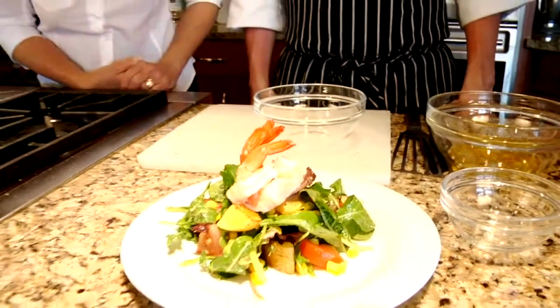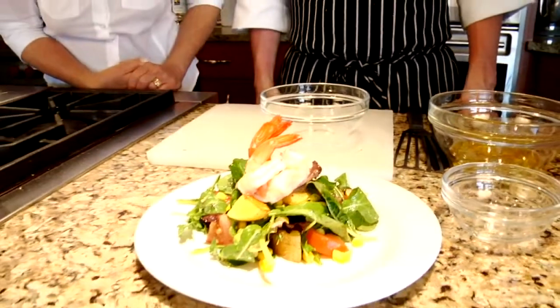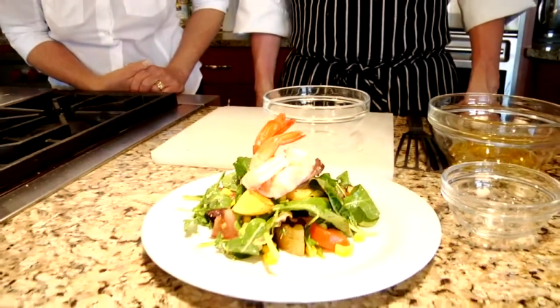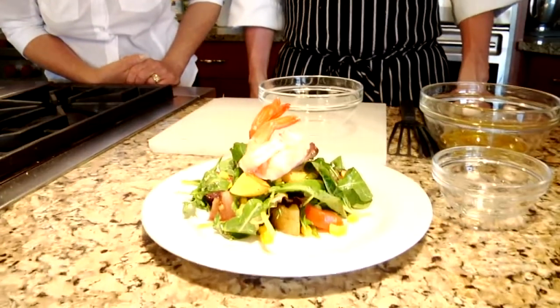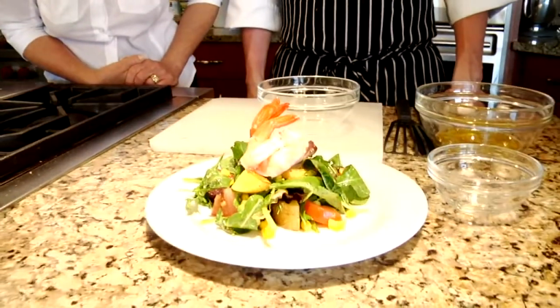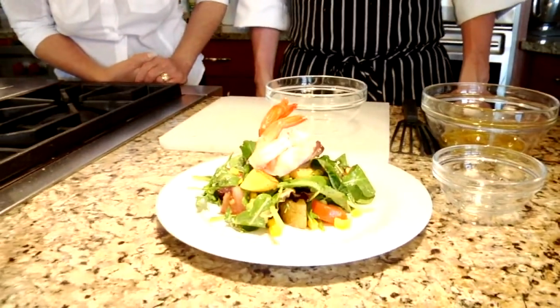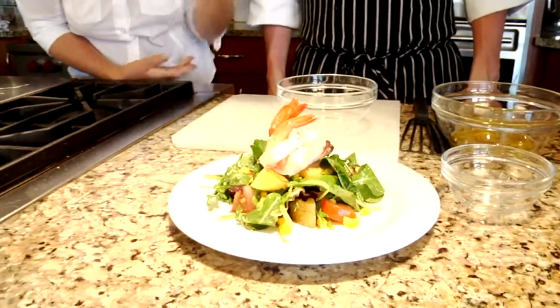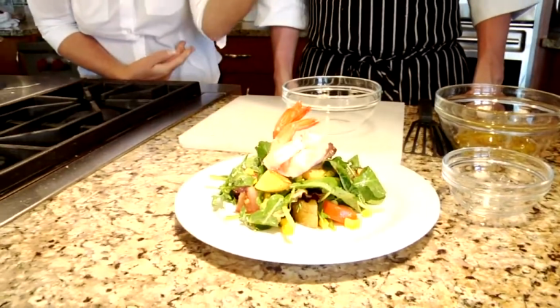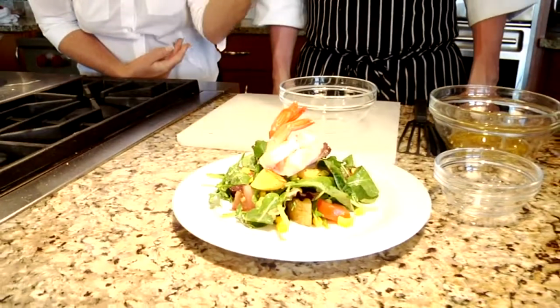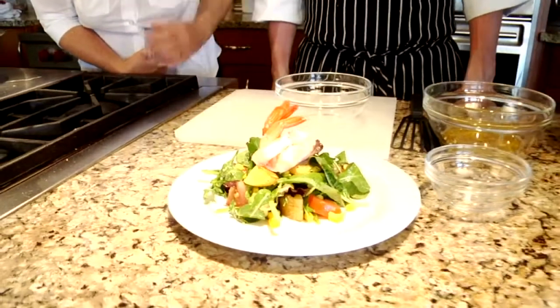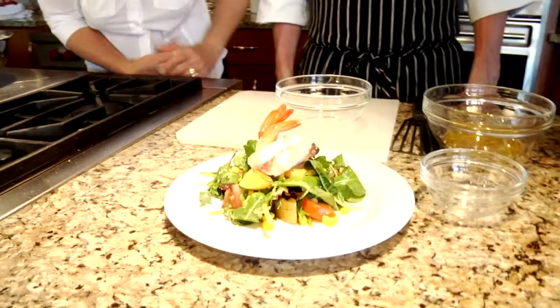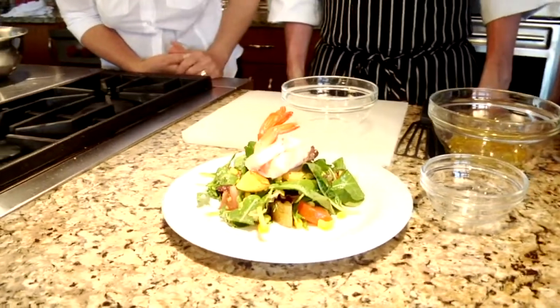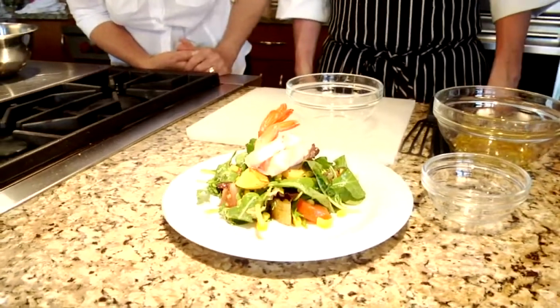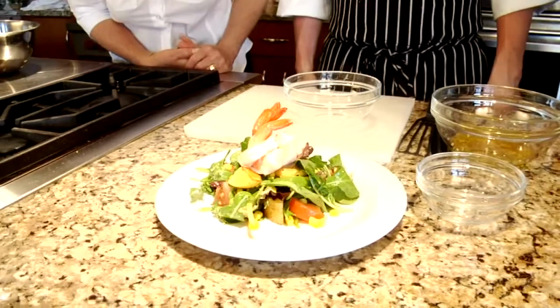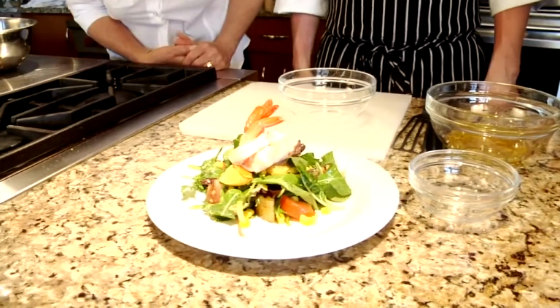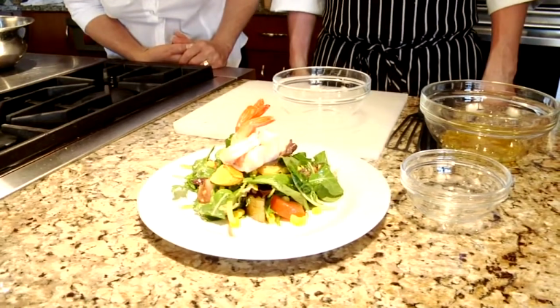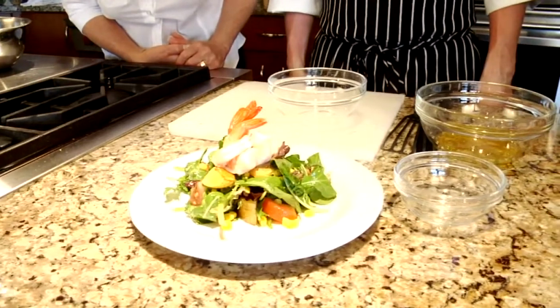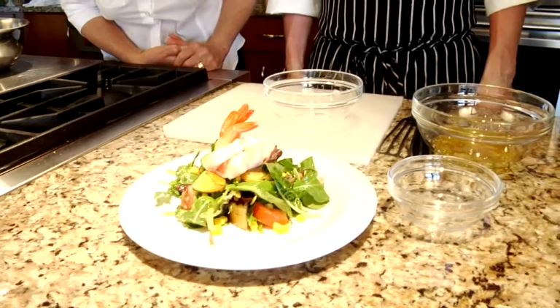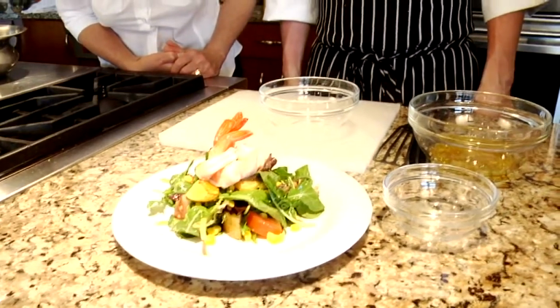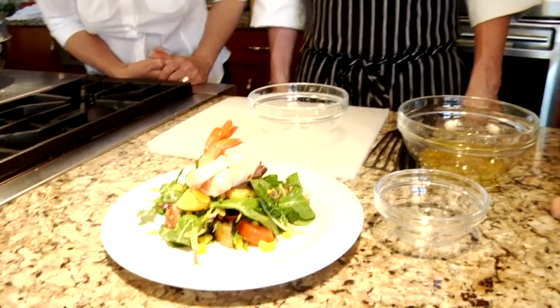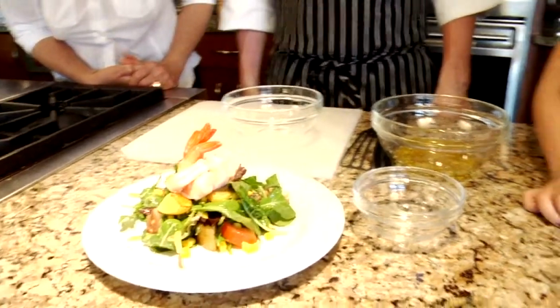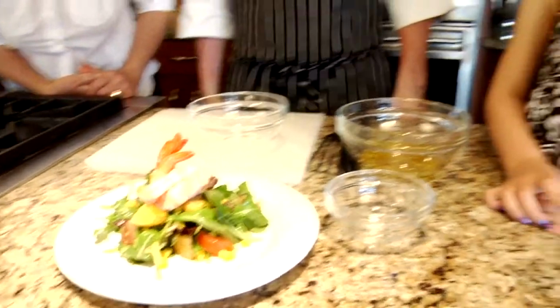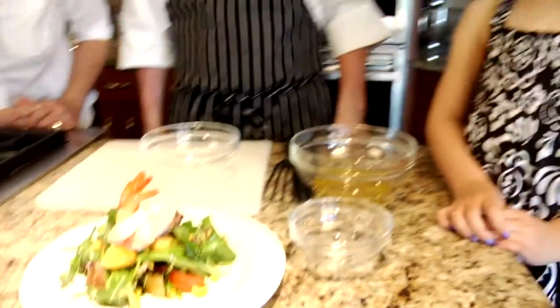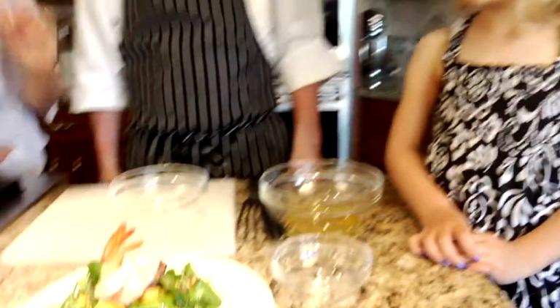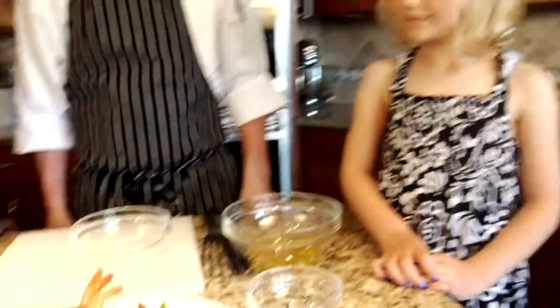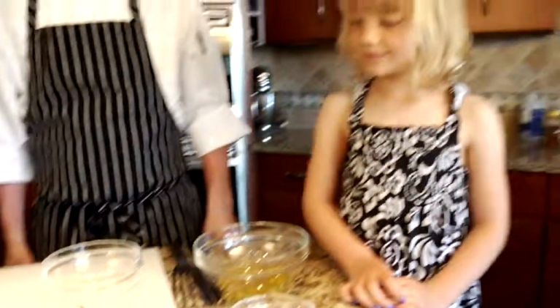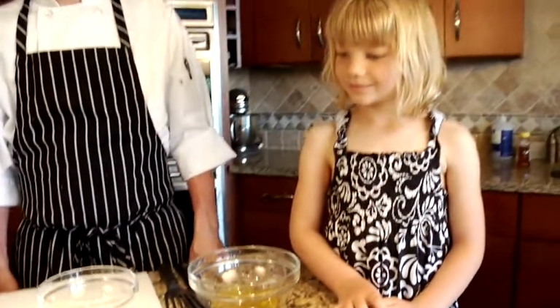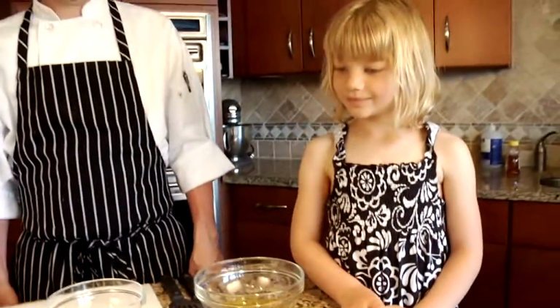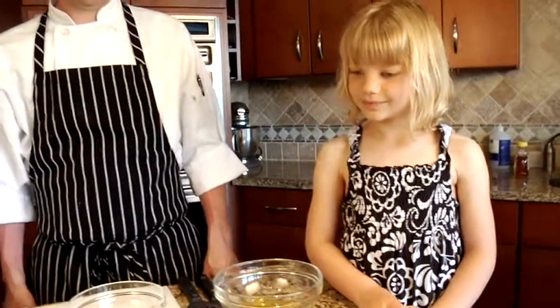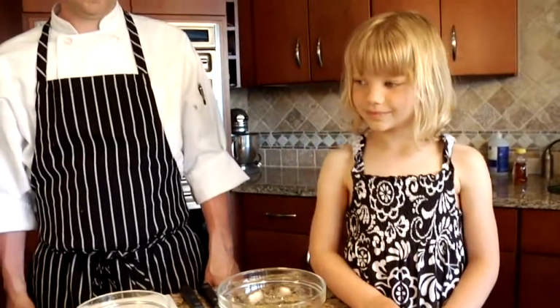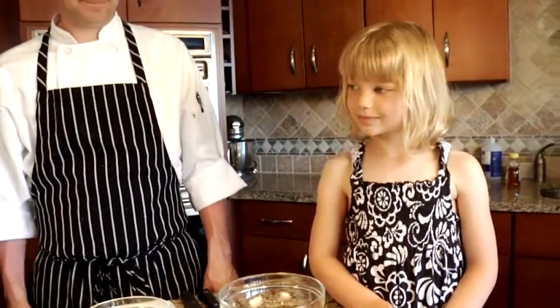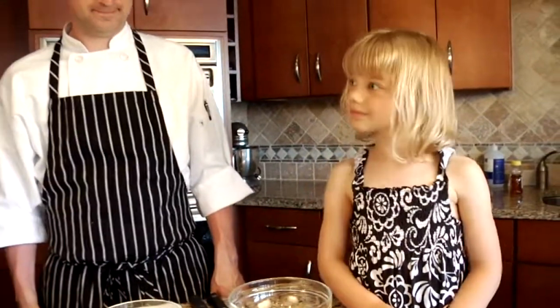Chef, we eat with our eyes first, and you have just seen chef plate — which you helped to do — and now we're going to taste it, because in the end that's what it's about: how it tastes.